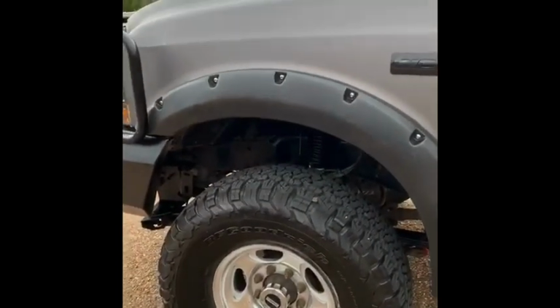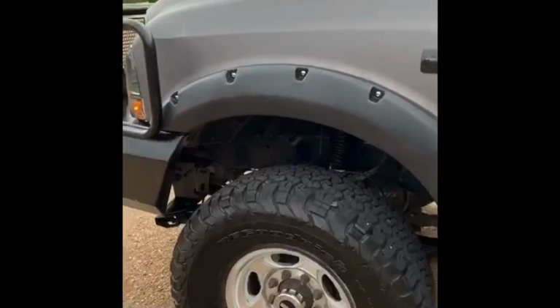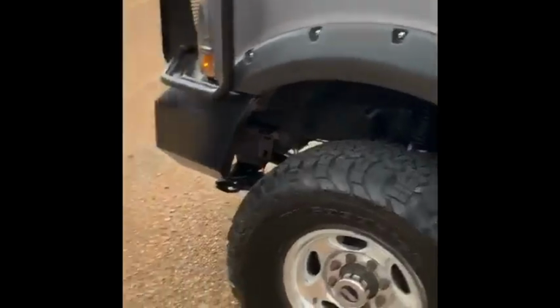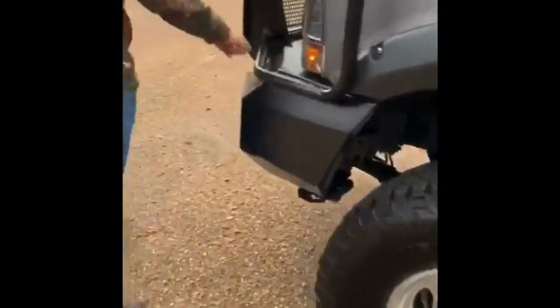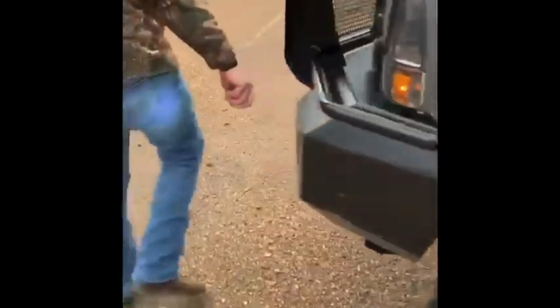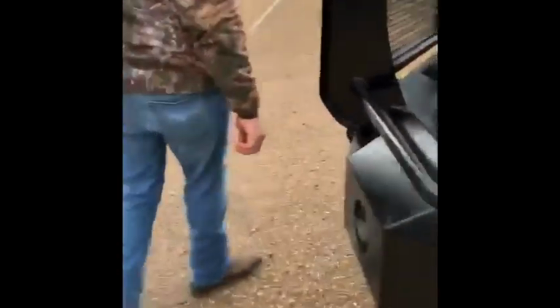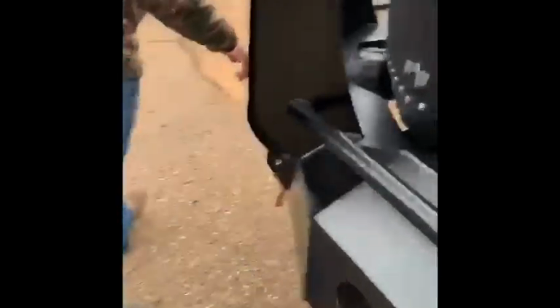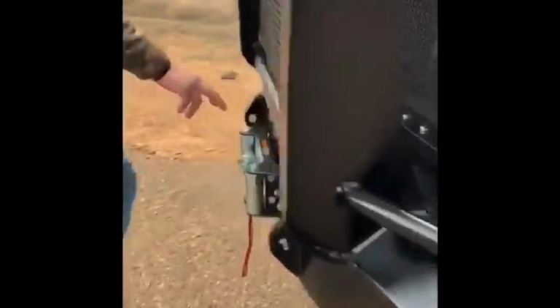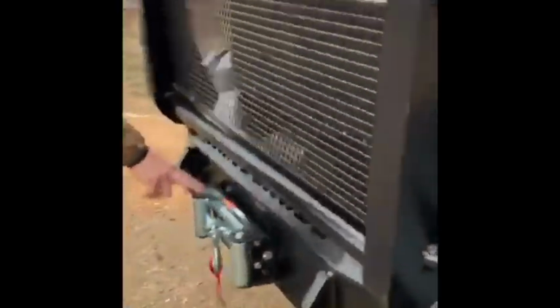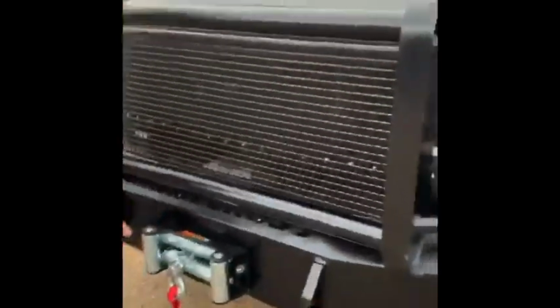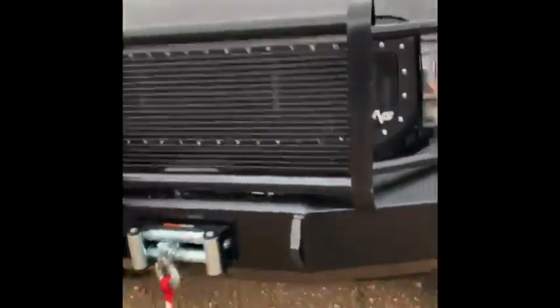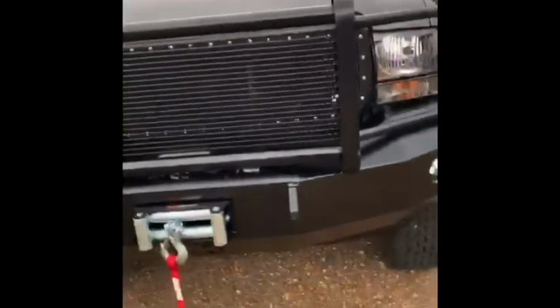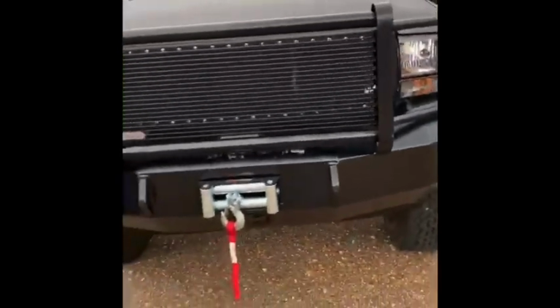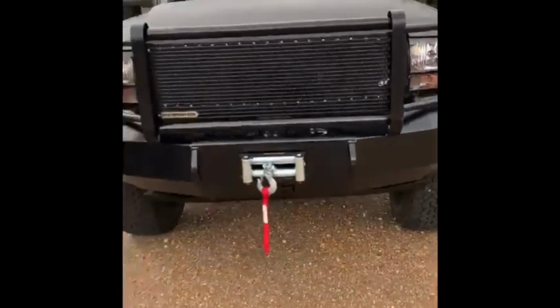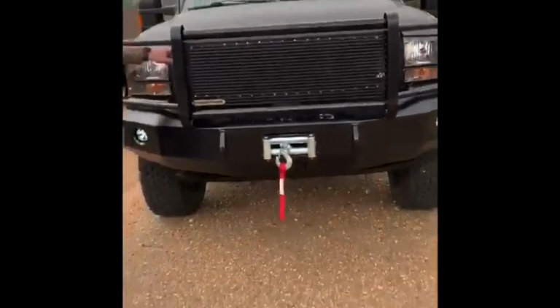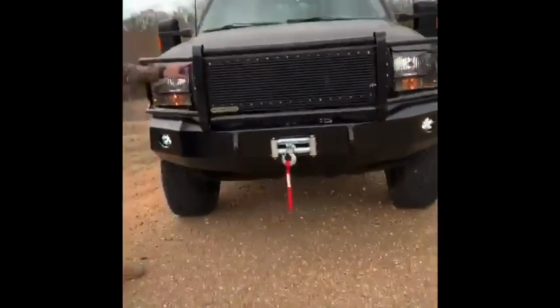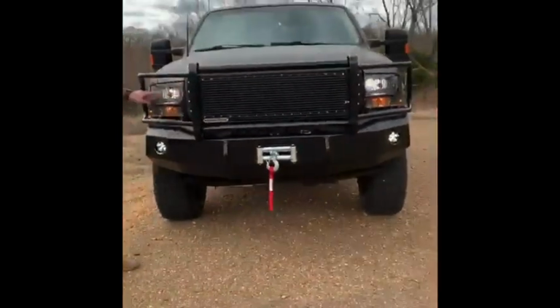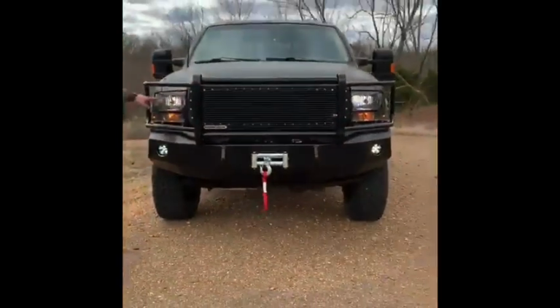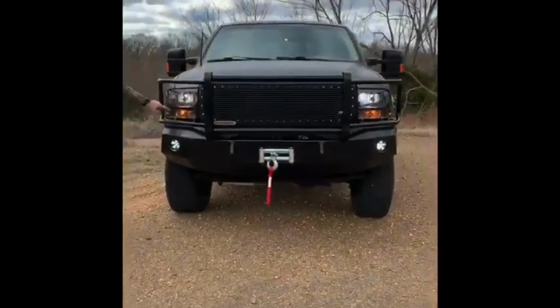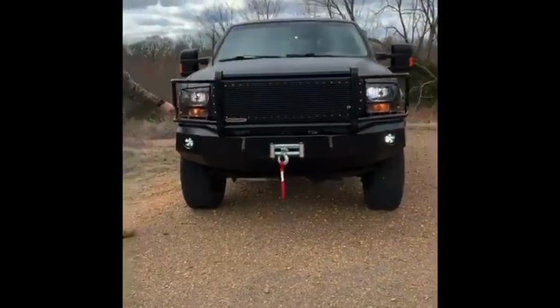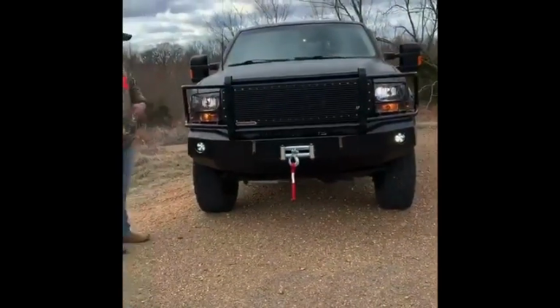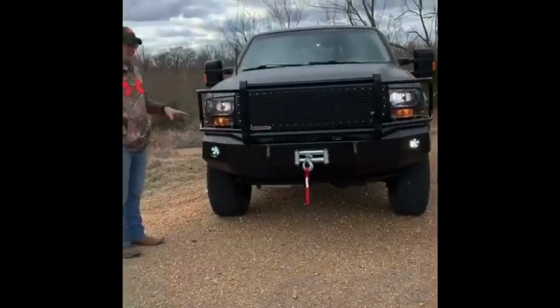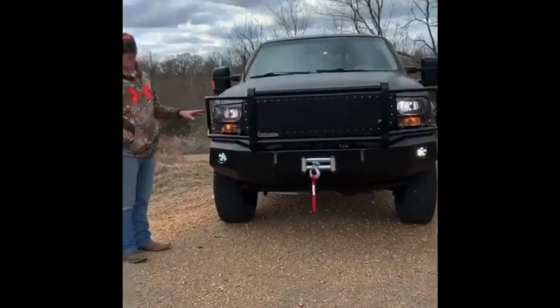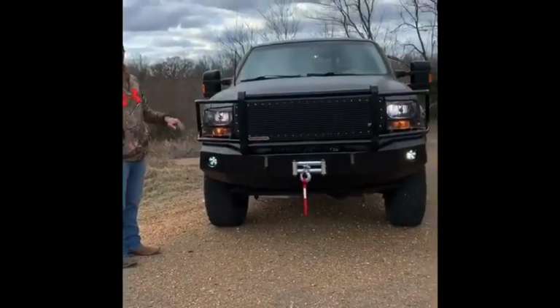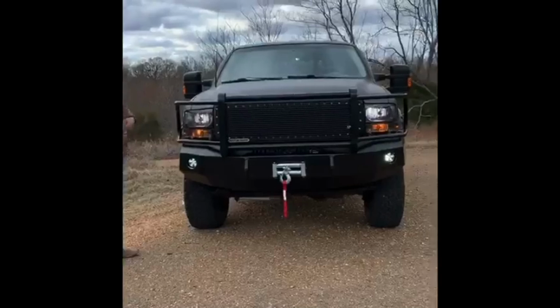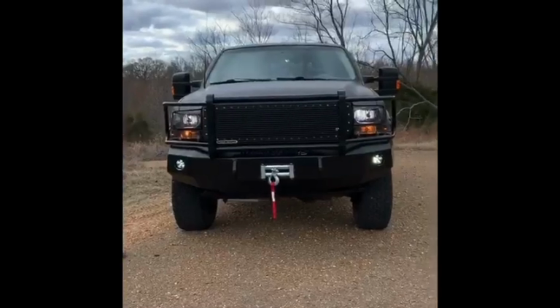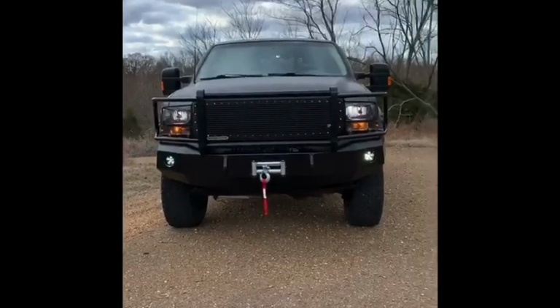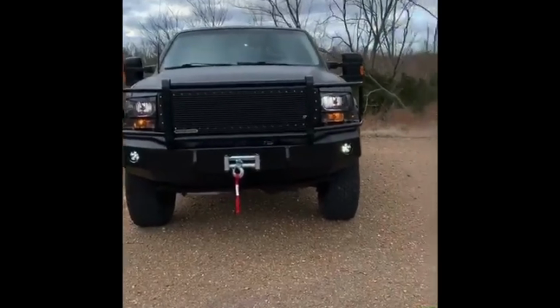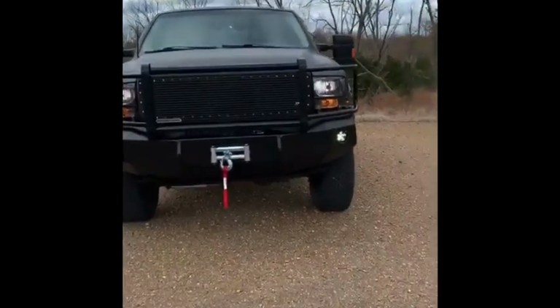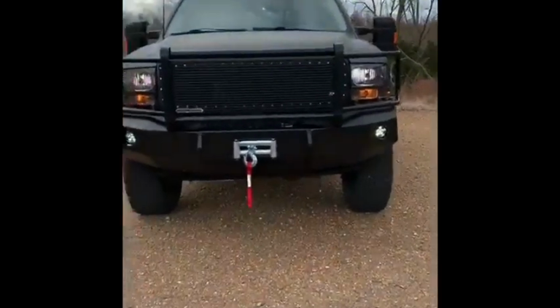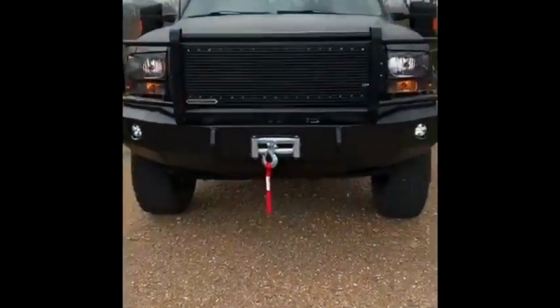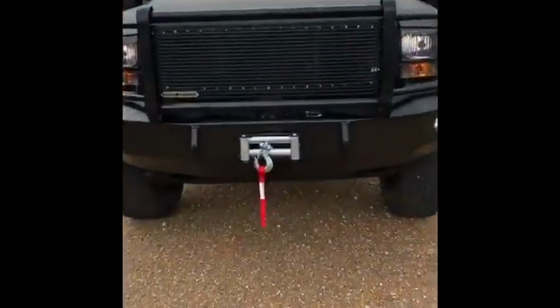Installed this Iron Cross winch bumper and a Warn 12,000 pound winch. Put a new grill on the truck, new headlights and amber lights — everything's LED on the truck. We converted everything into LED, including interior lights and the cluster lights.